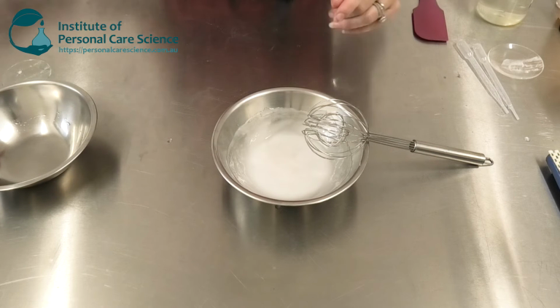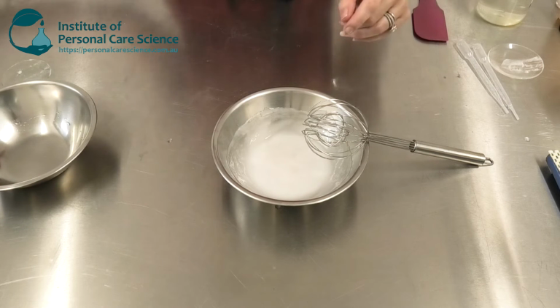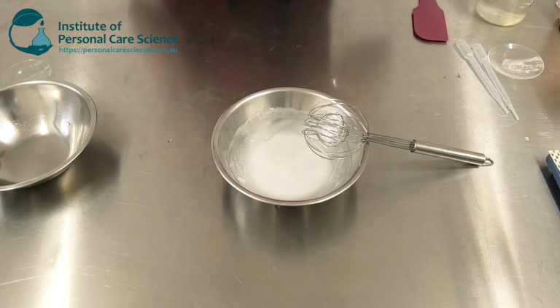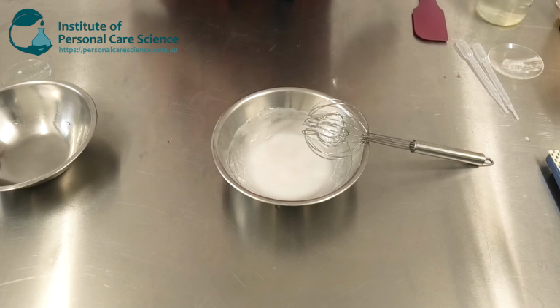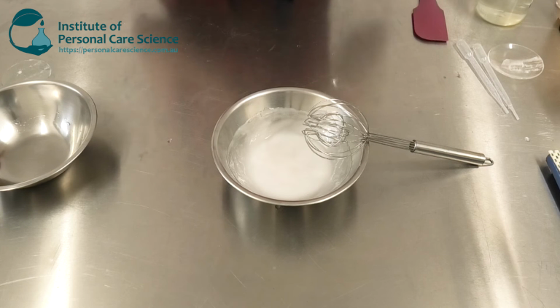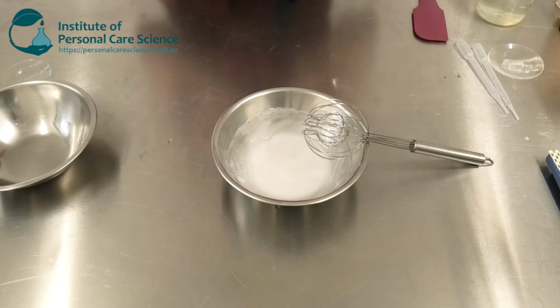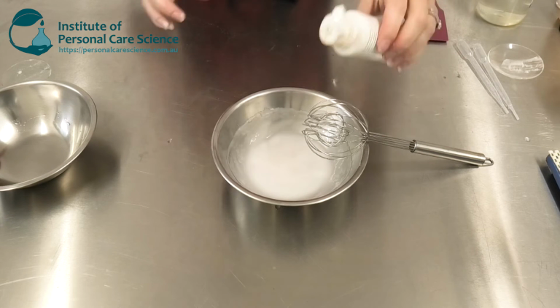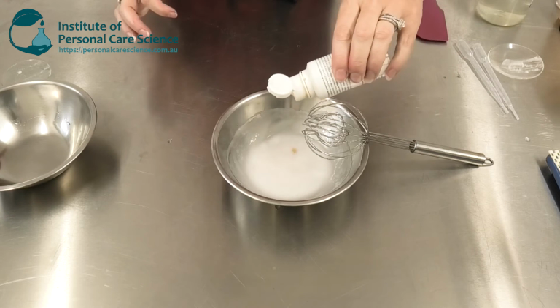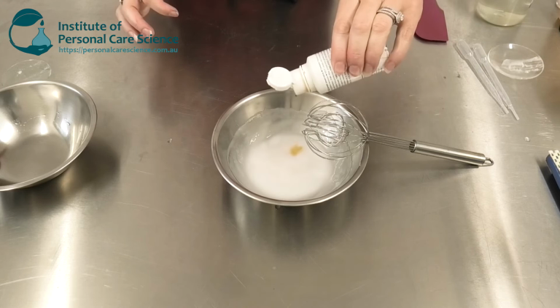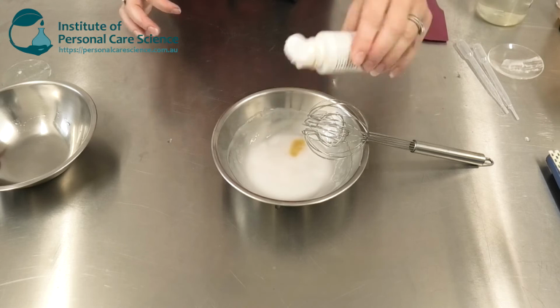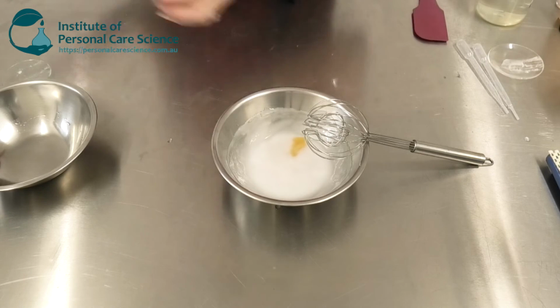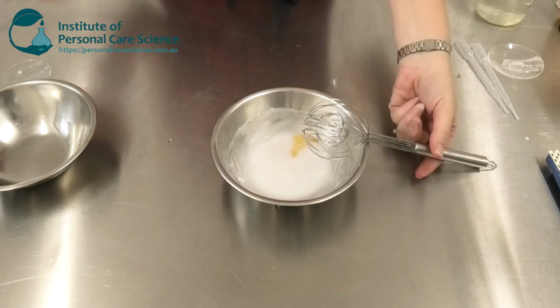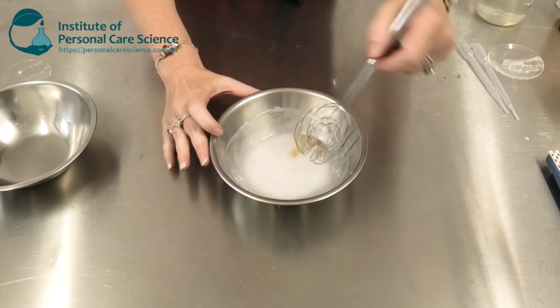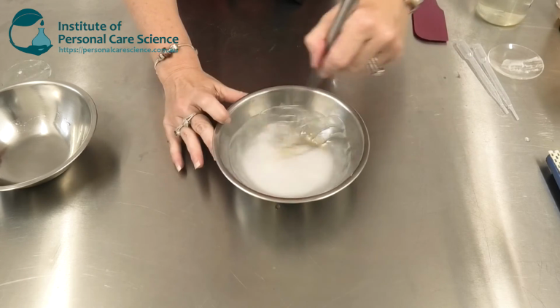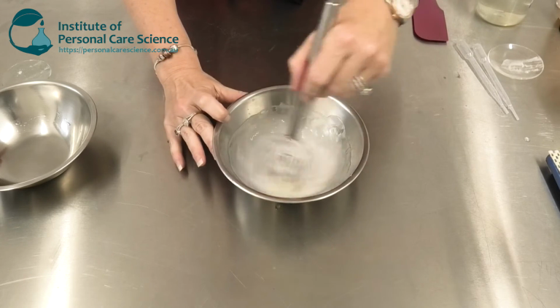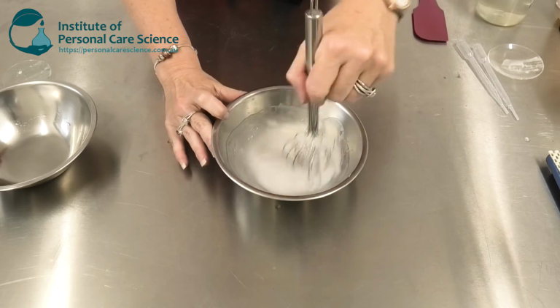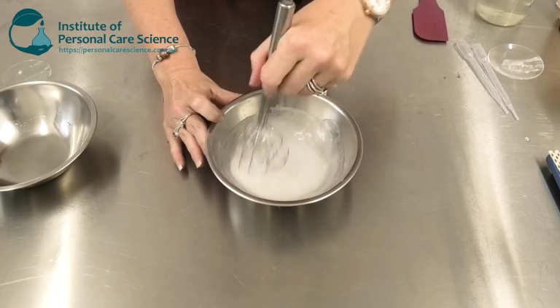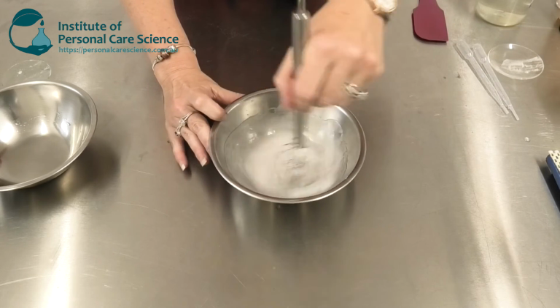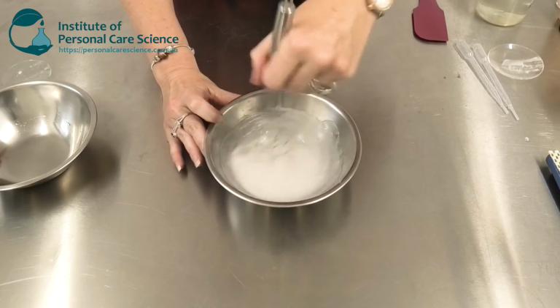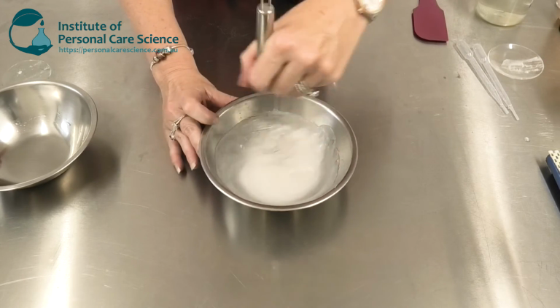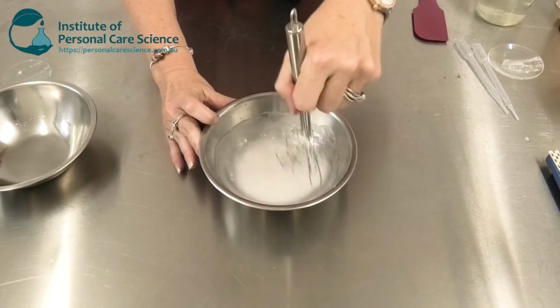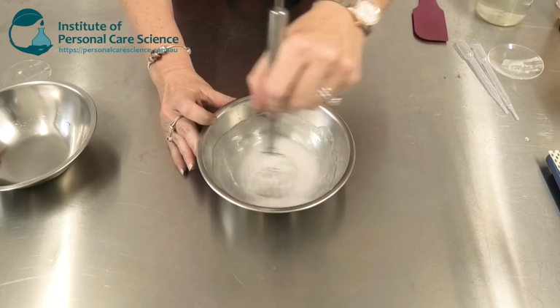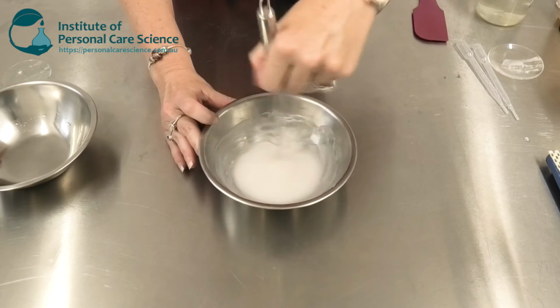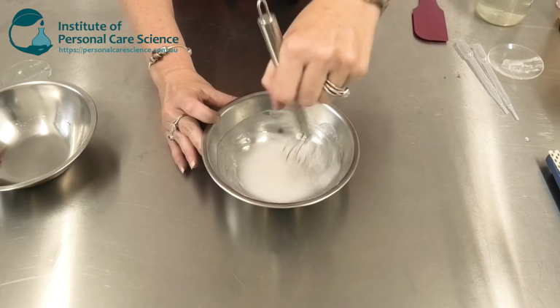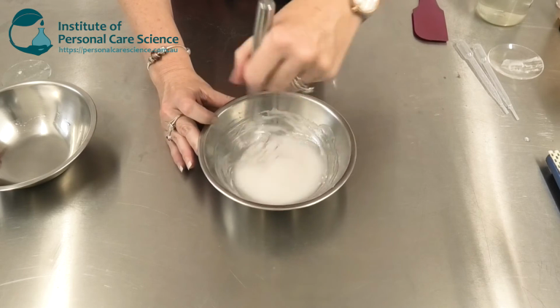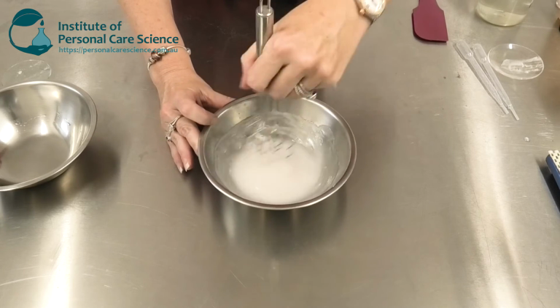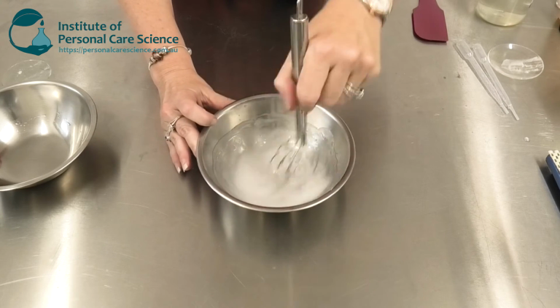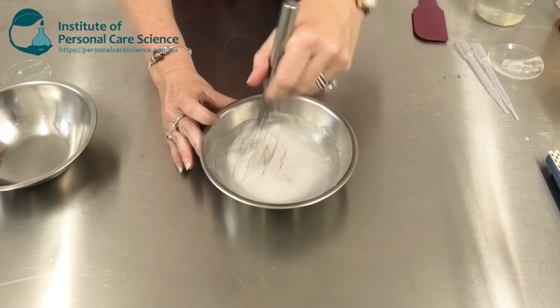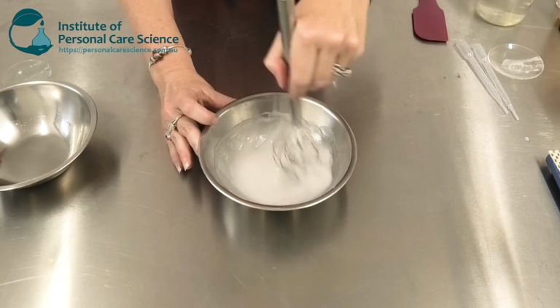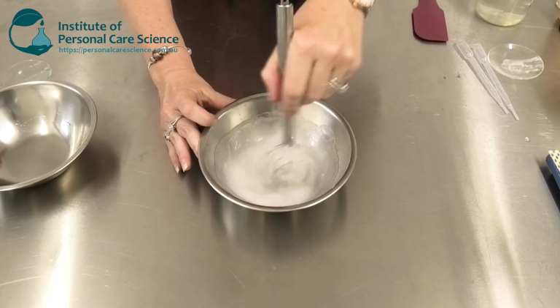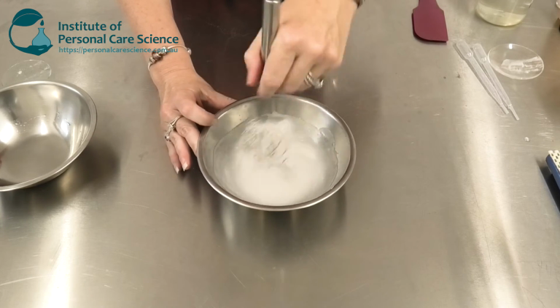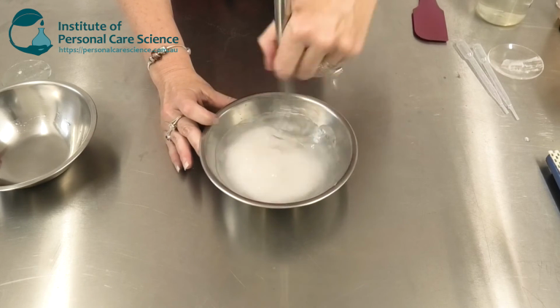Finally, just add some preservative. Even though the product does have a low pH, it still requires some preservative coverage for those very opportunistic organisms.